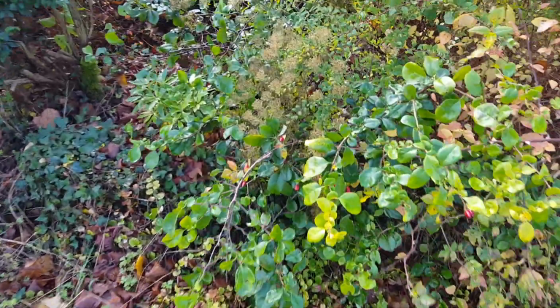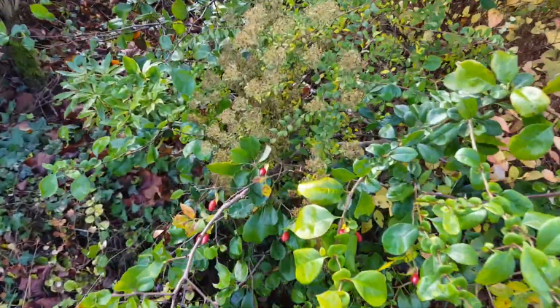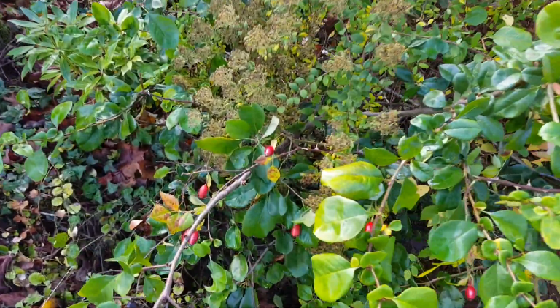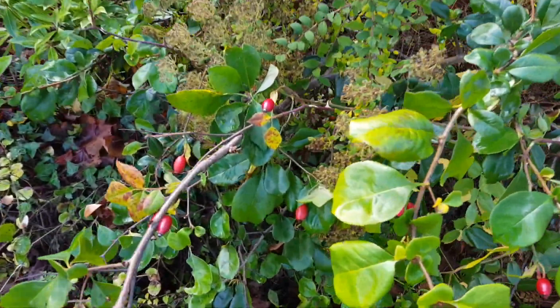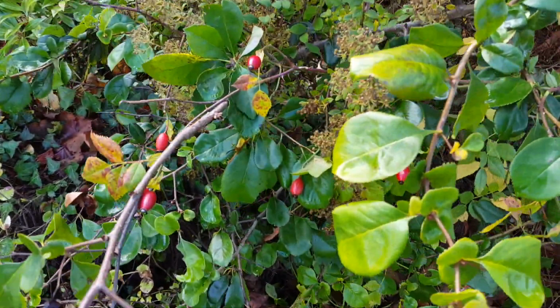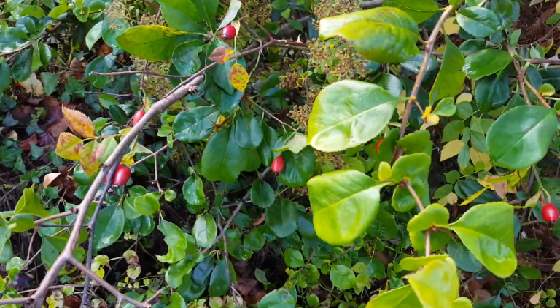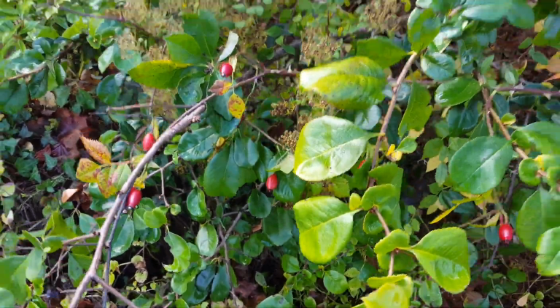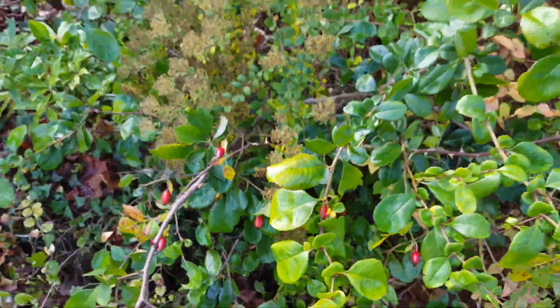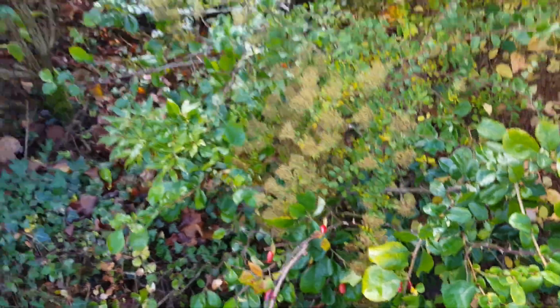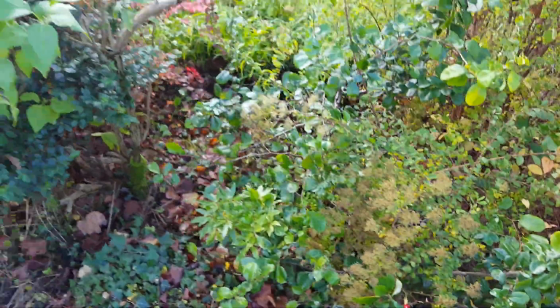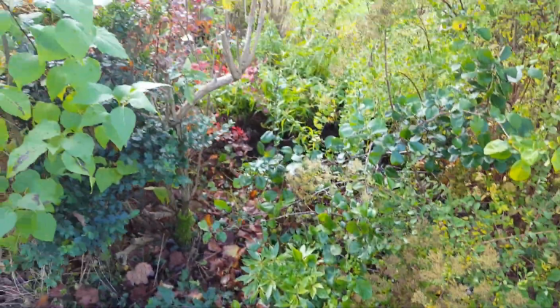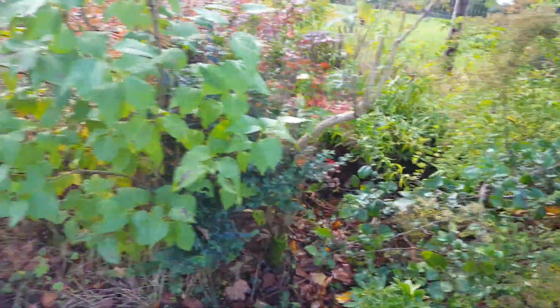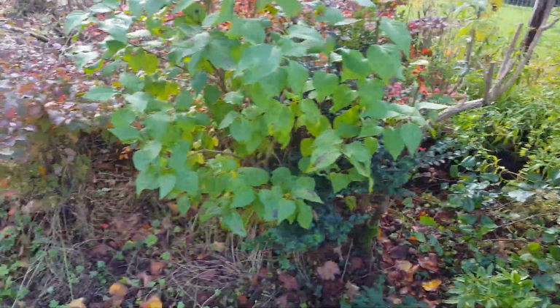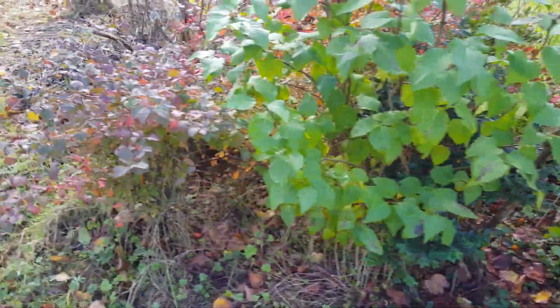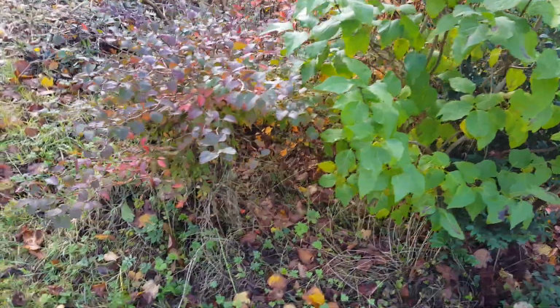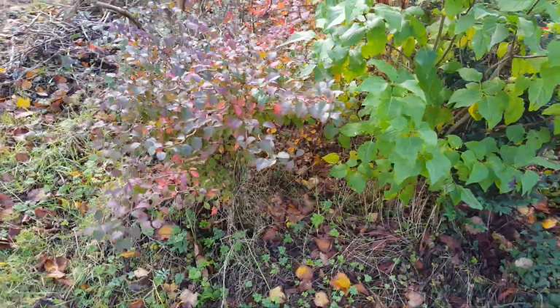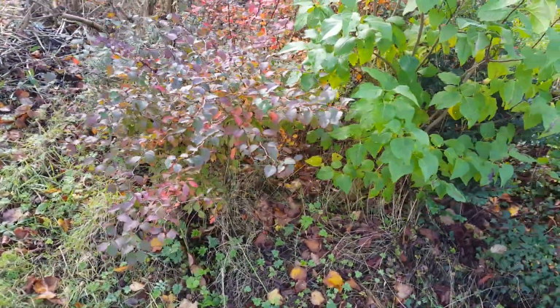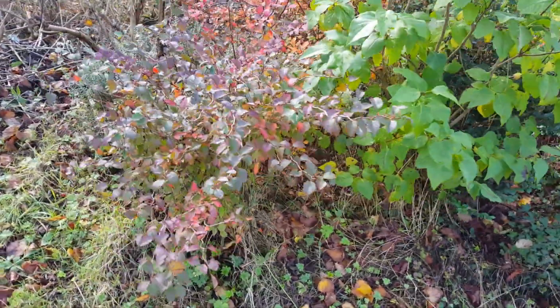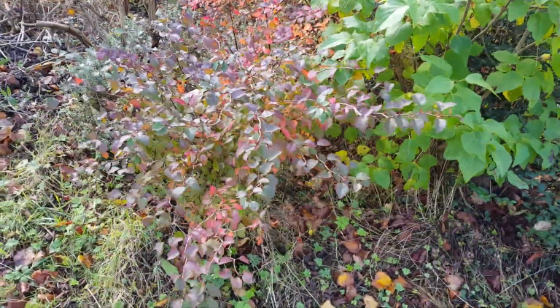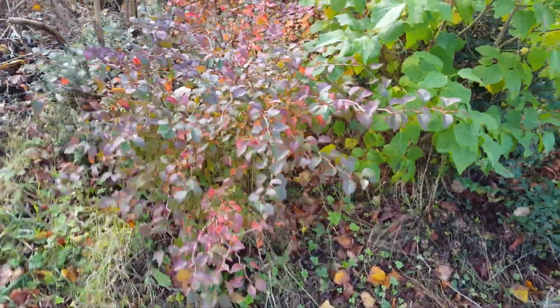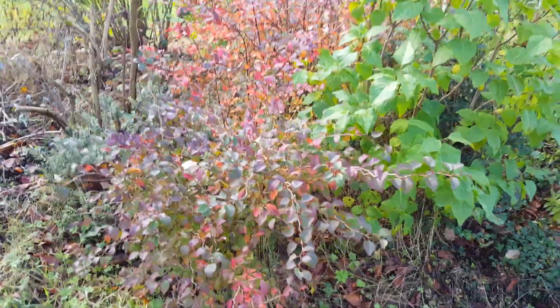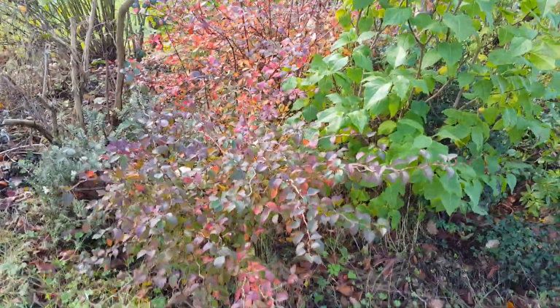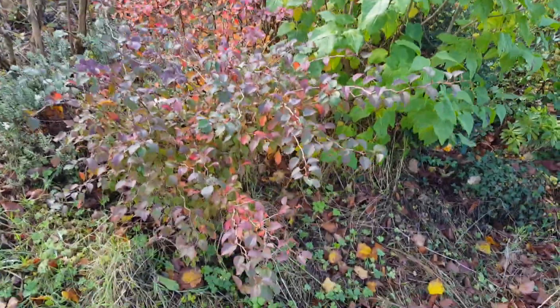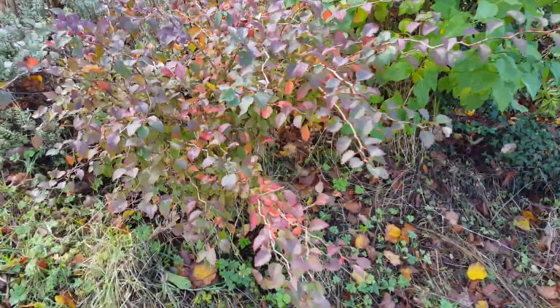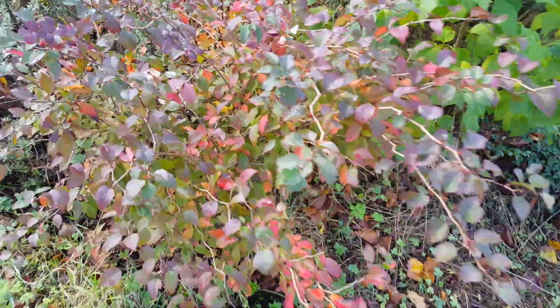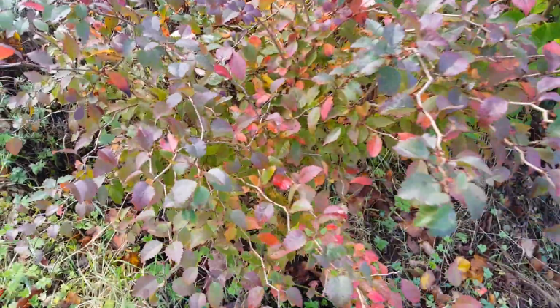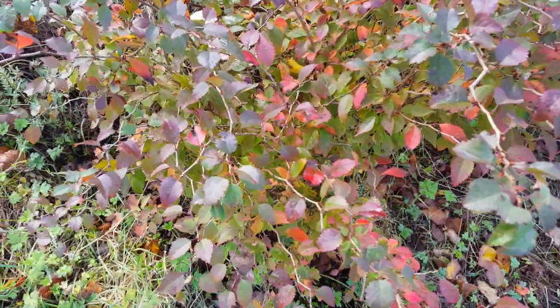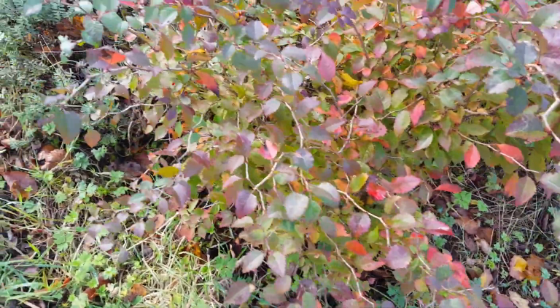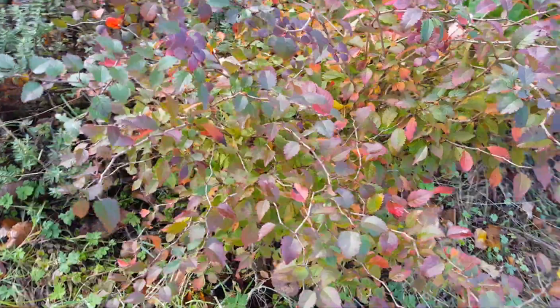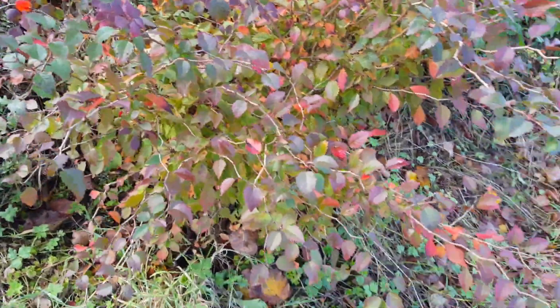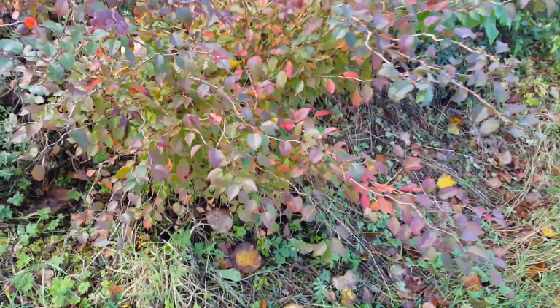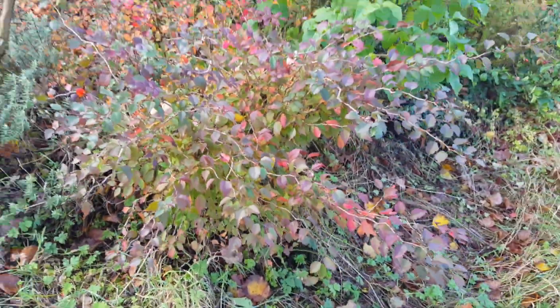Wild rose hips have some good colour. Fuji cherry — Fuji no mai — has some good autumn colour to its leaves.